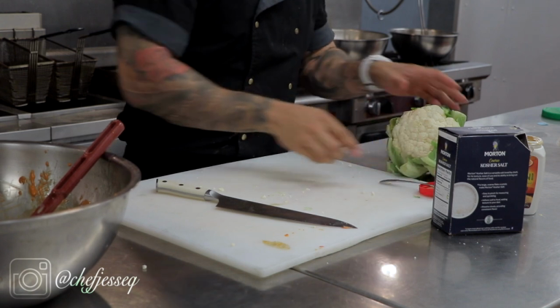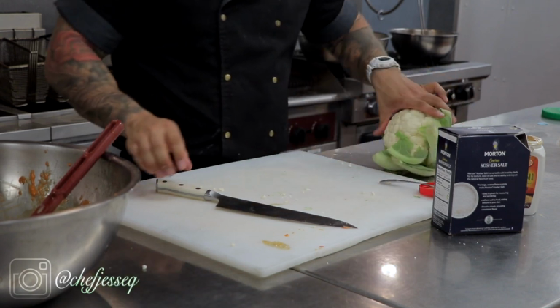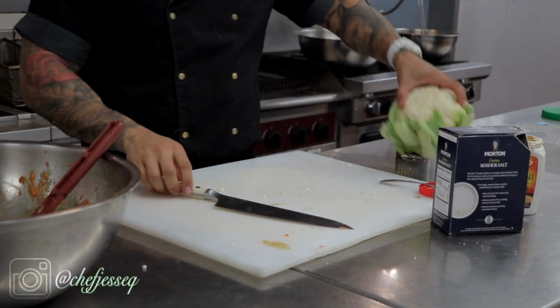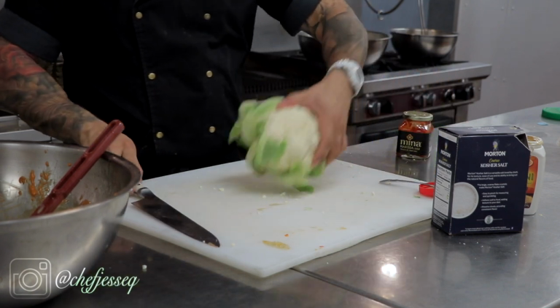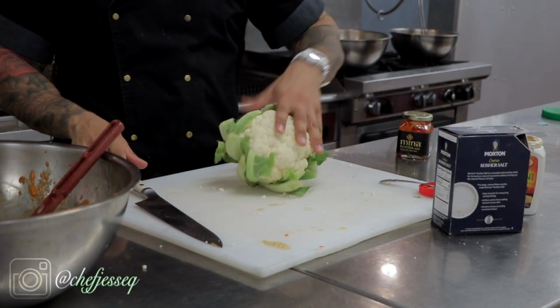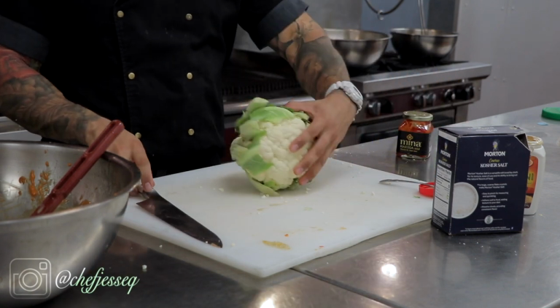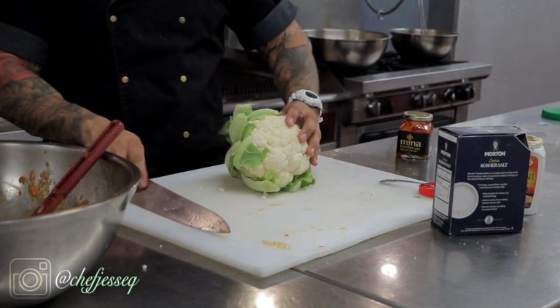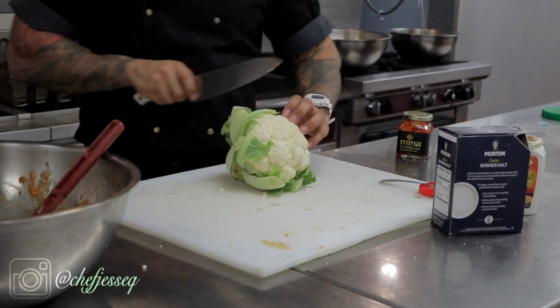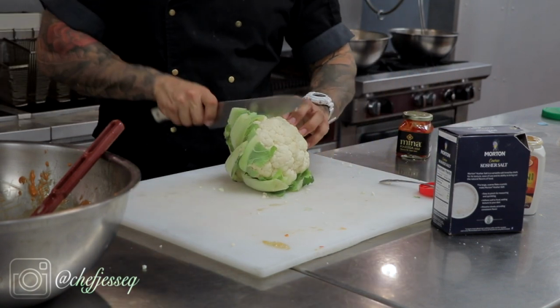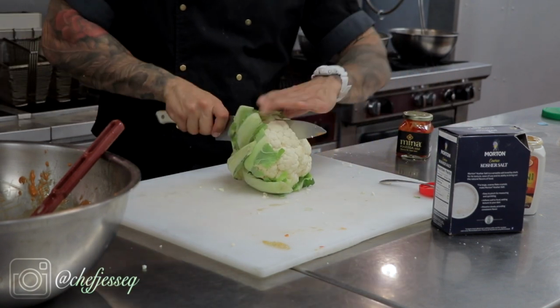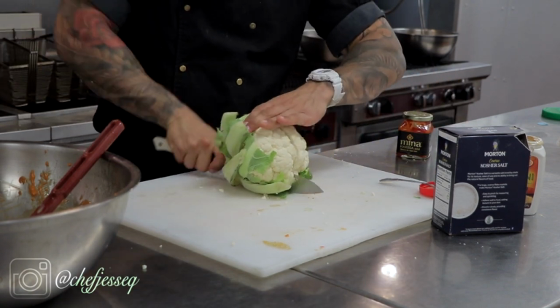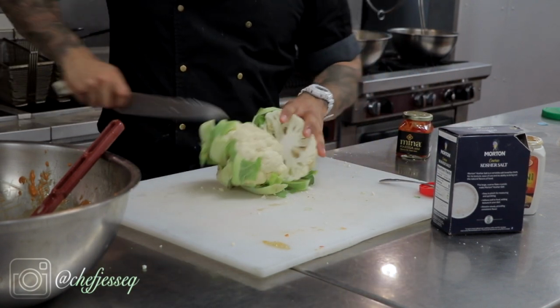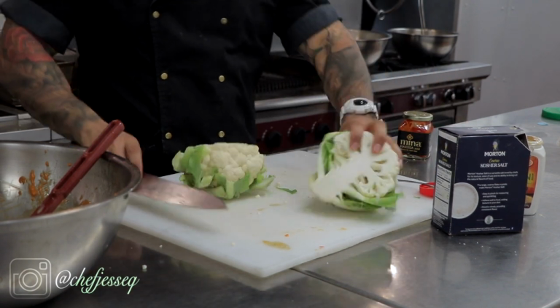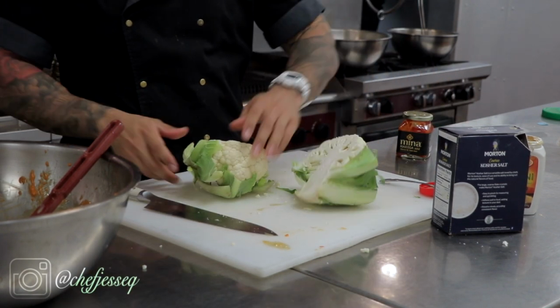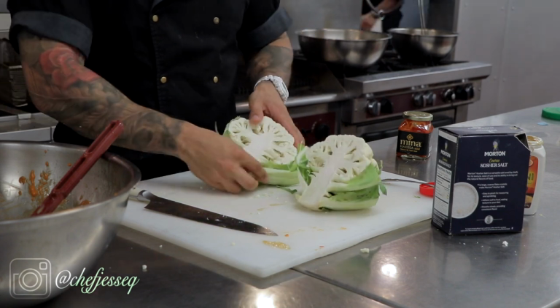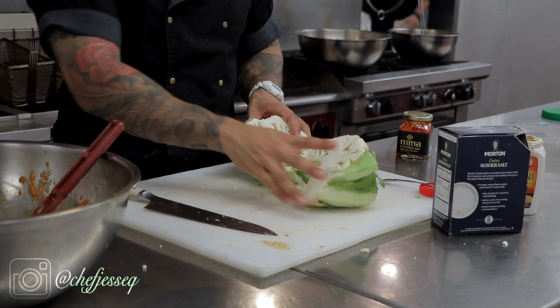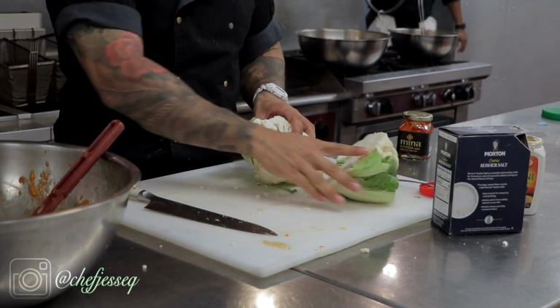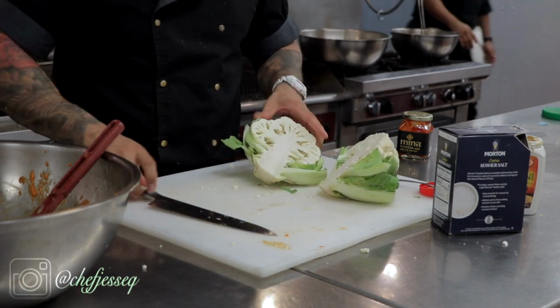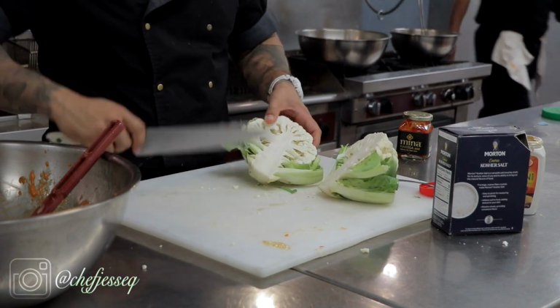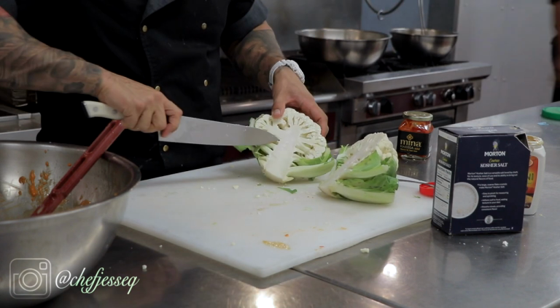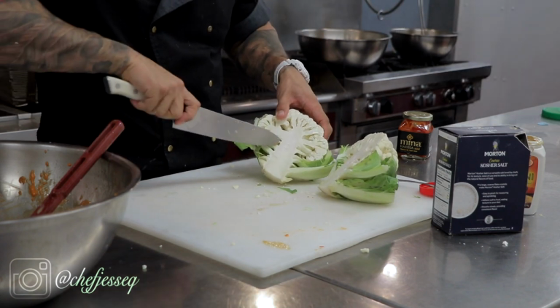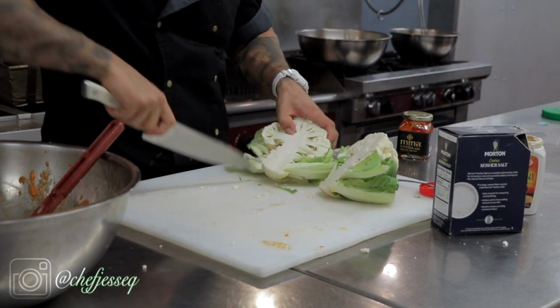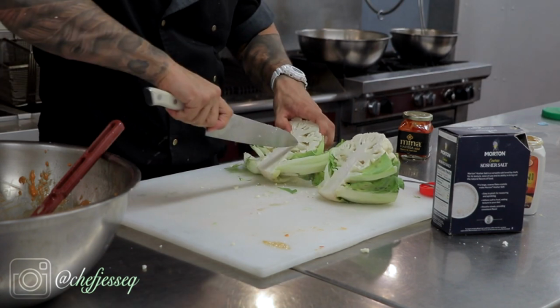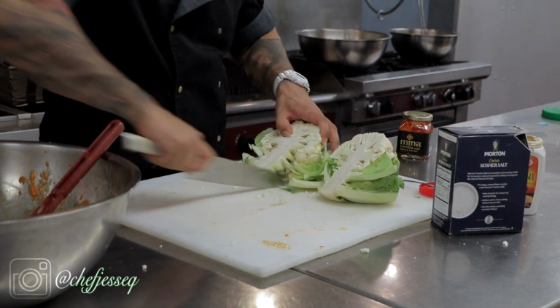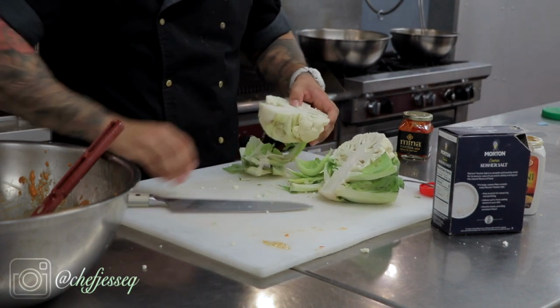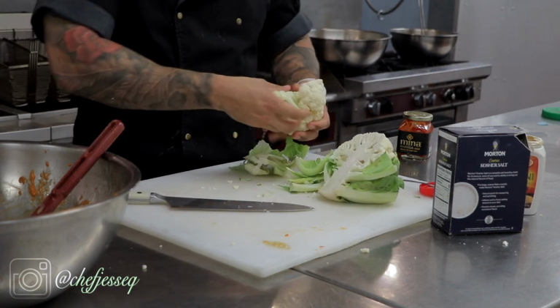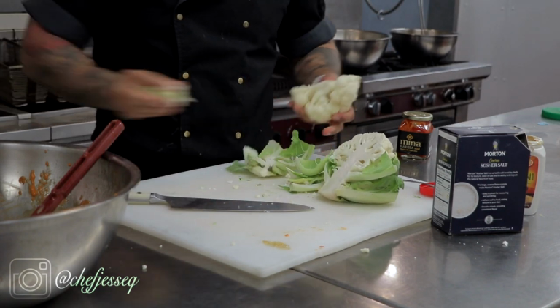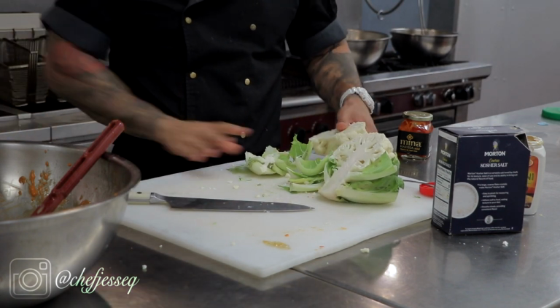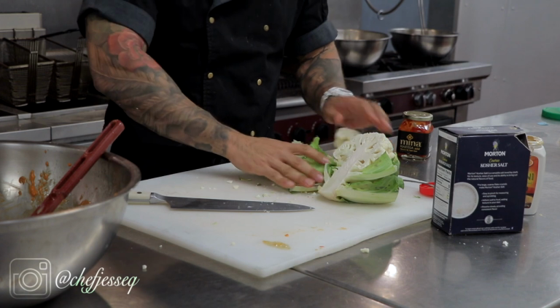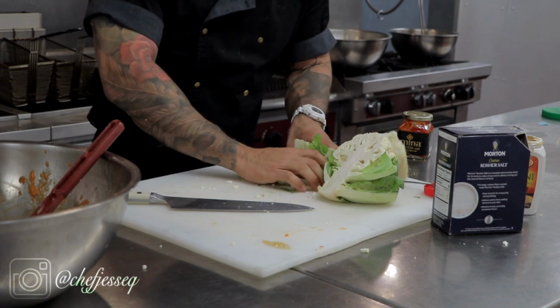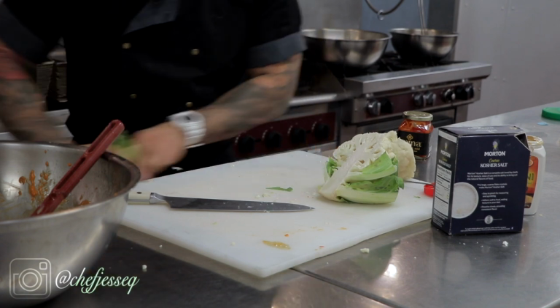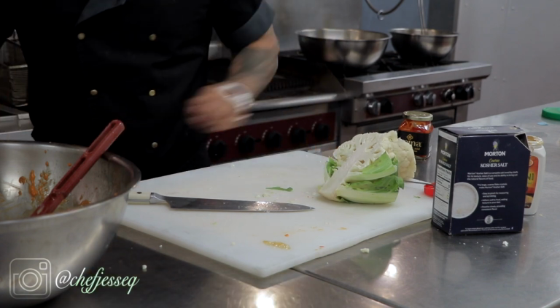Now we're going to do the cauliflower. What I like to do is take it, cut it long ways, set it up like this so you can see. Take the knife, take out the stem, pop it, discard the leaves.